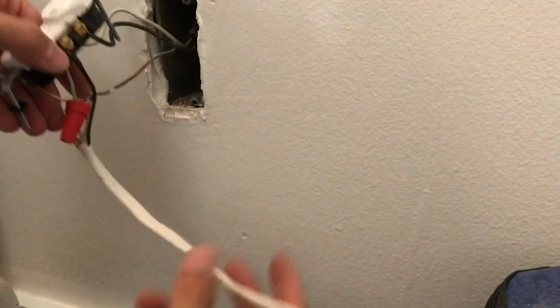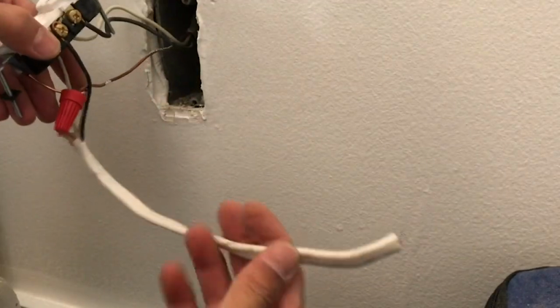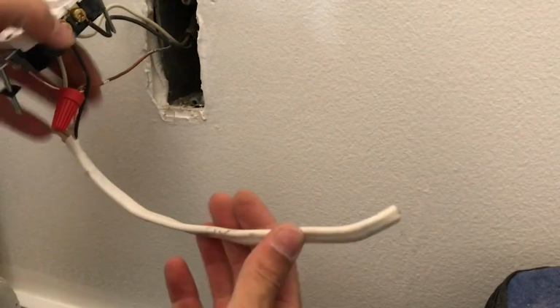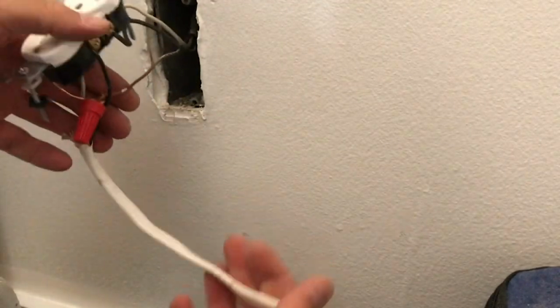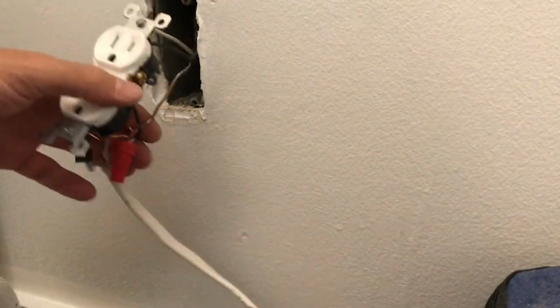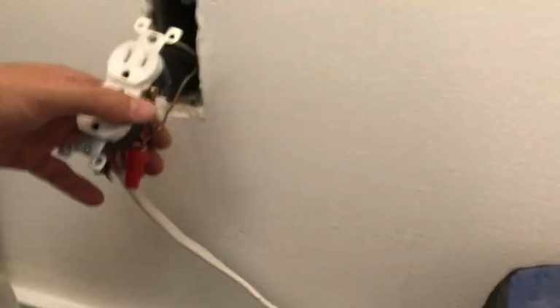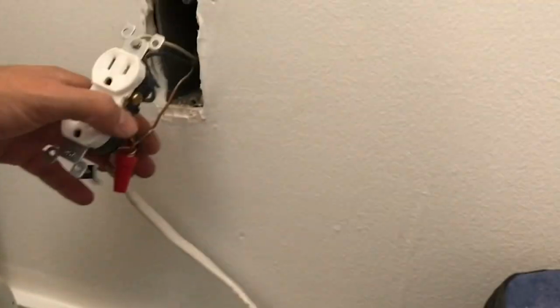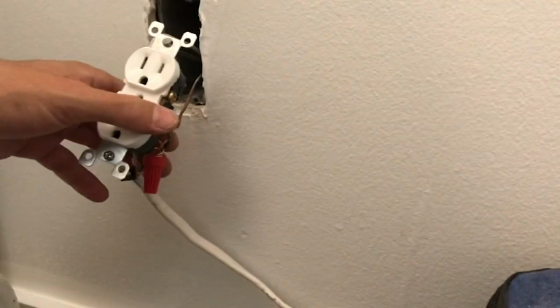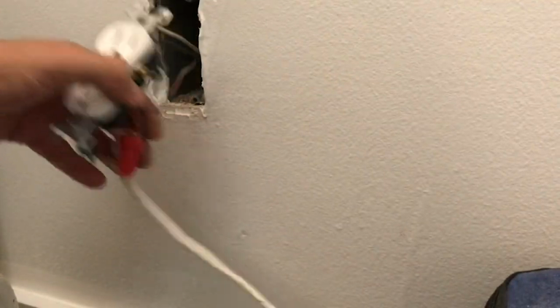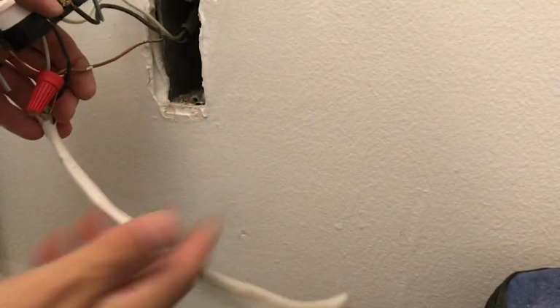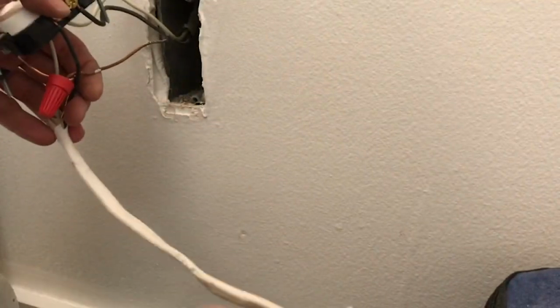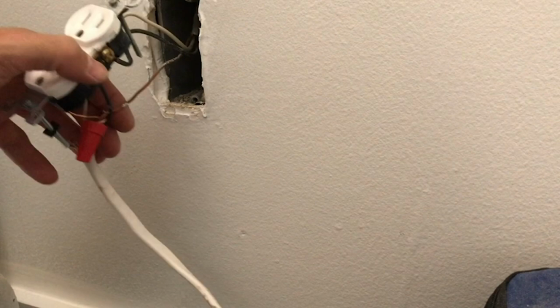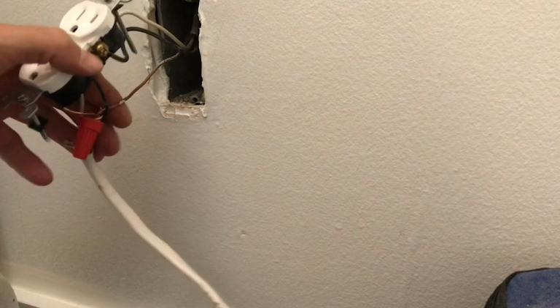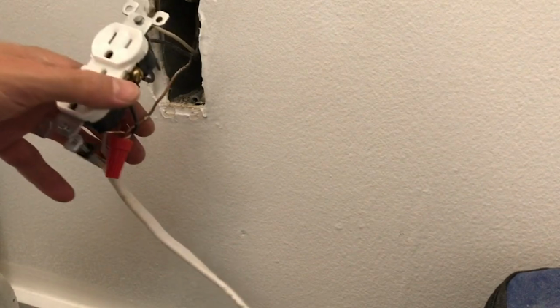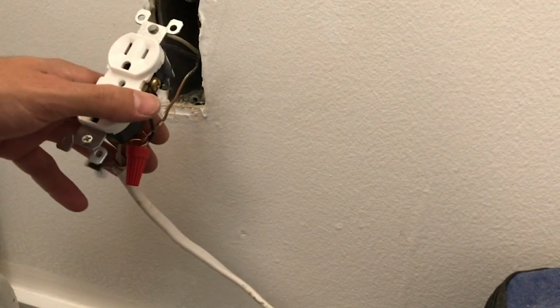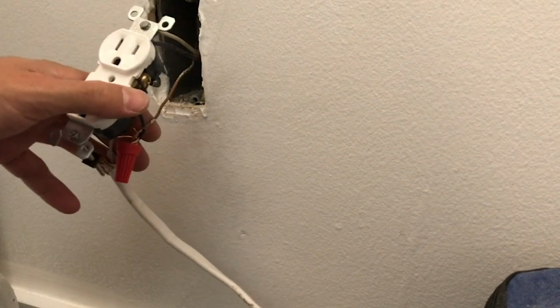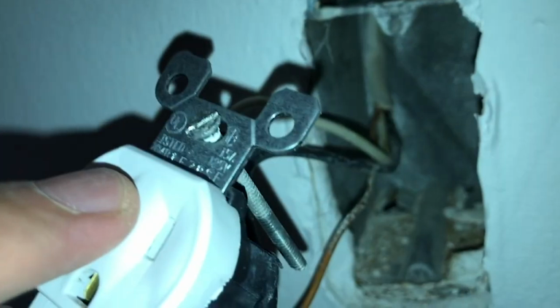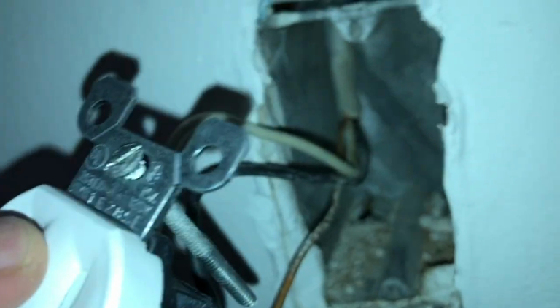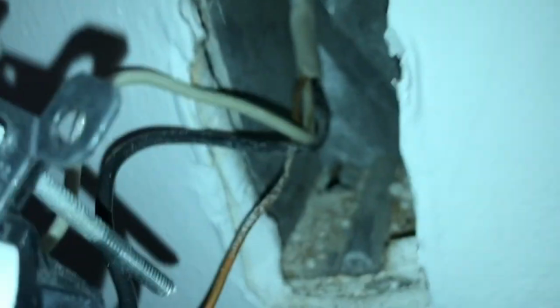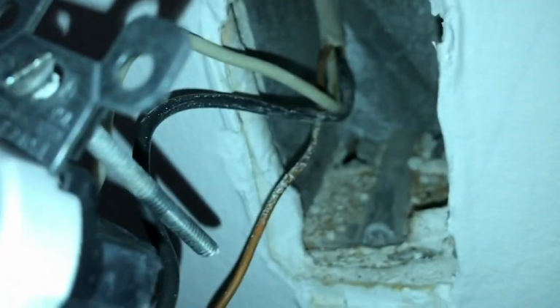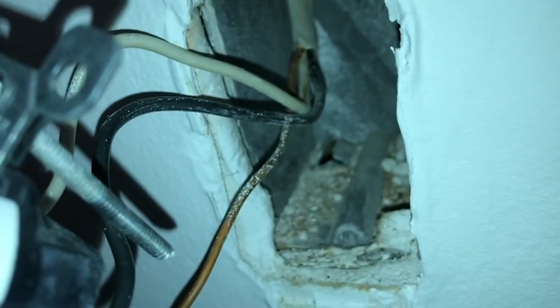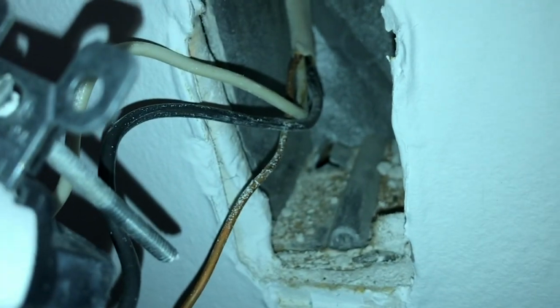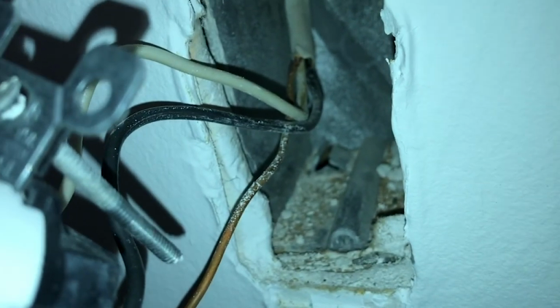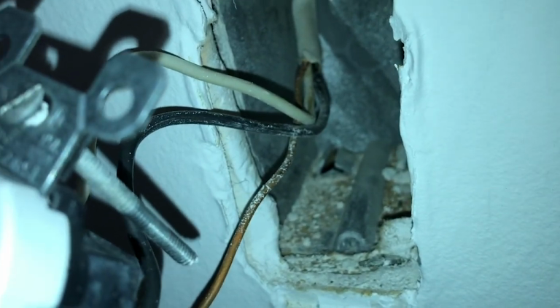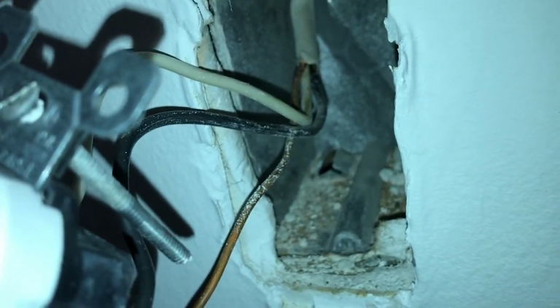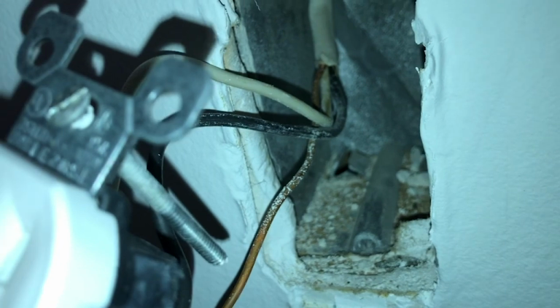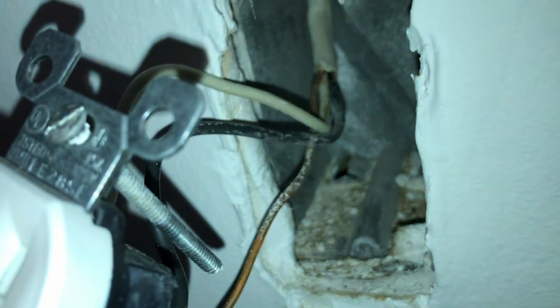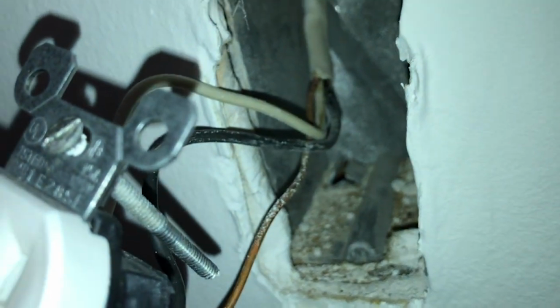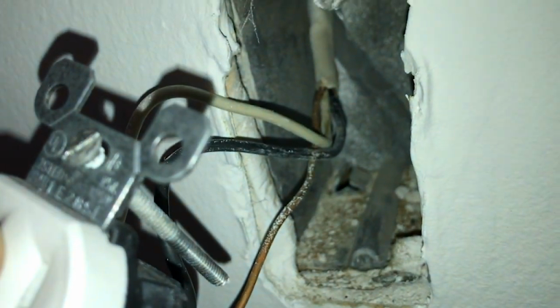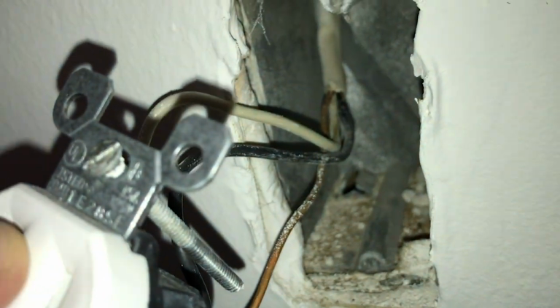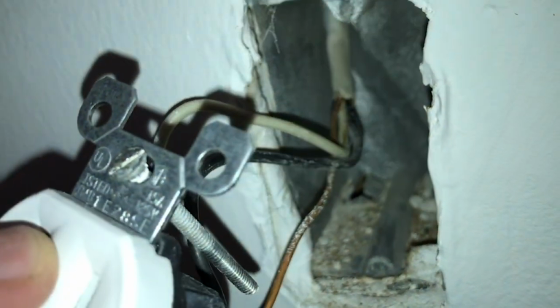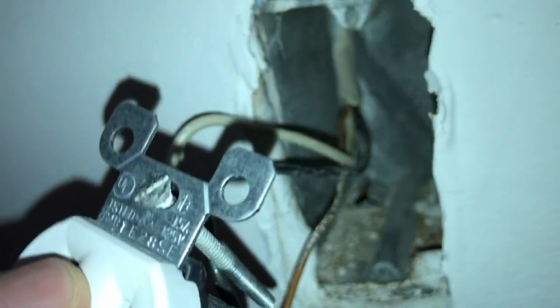We got all wired up and then inside the box there's a hole in the bottom that I opened up with my screwdriver — that'll be where the new wire goes out and over to the new box.